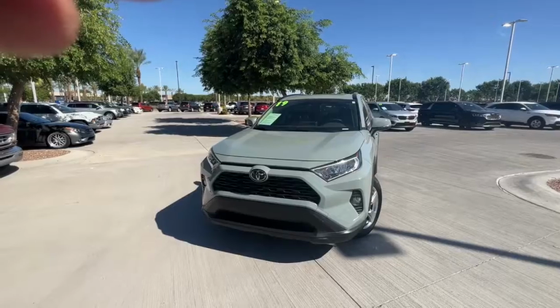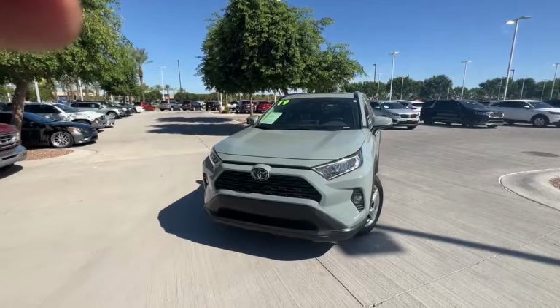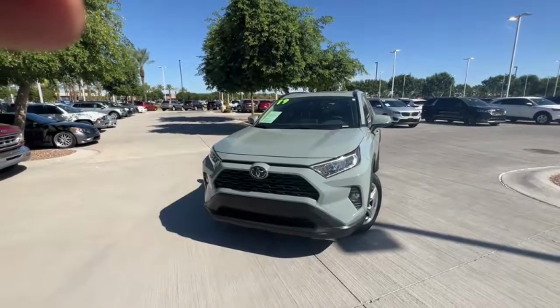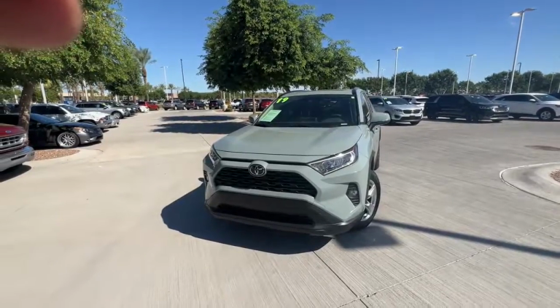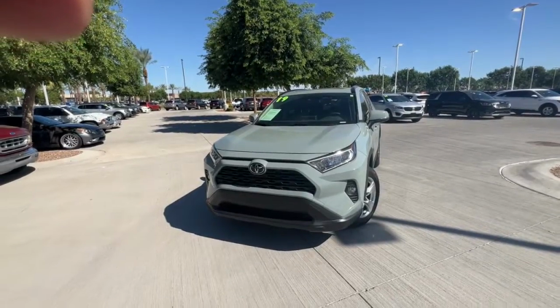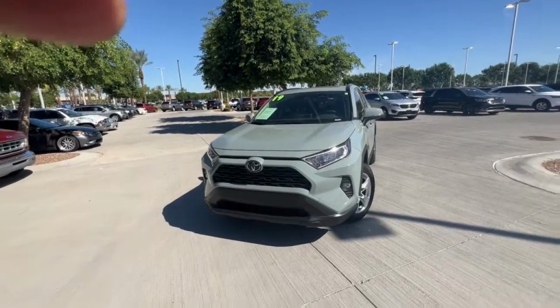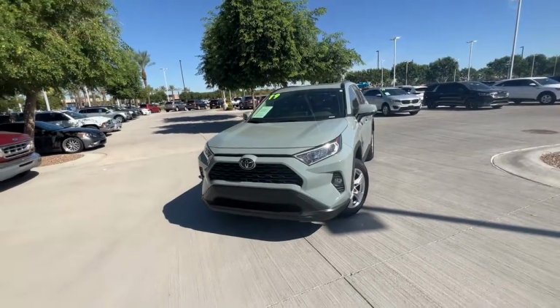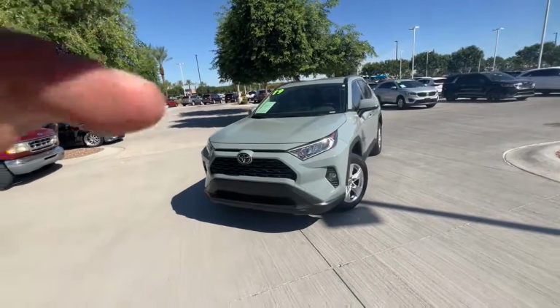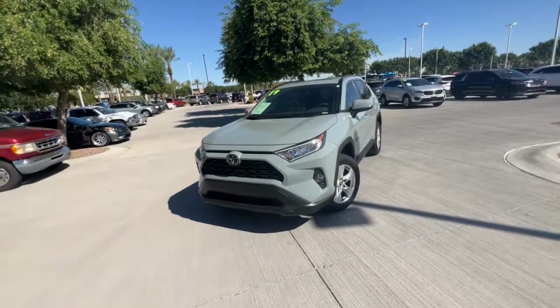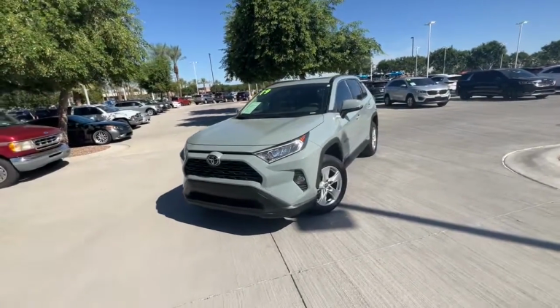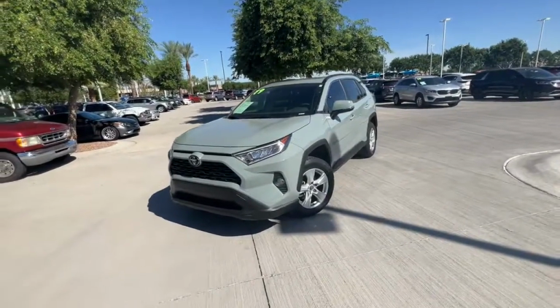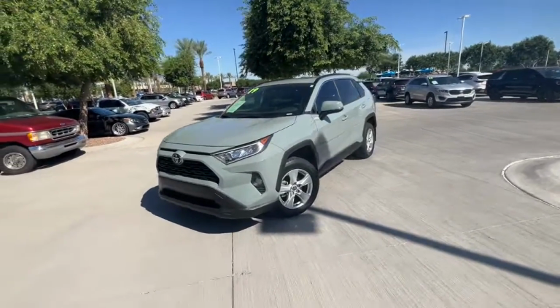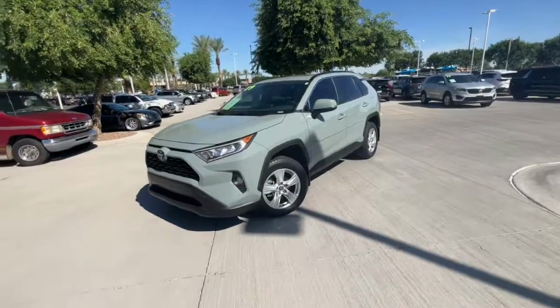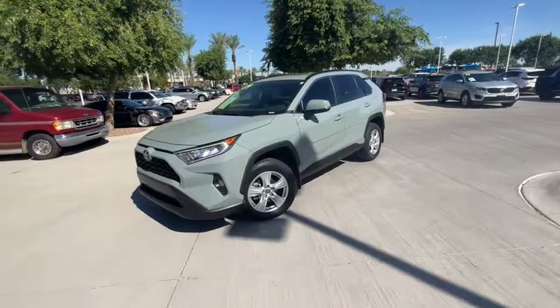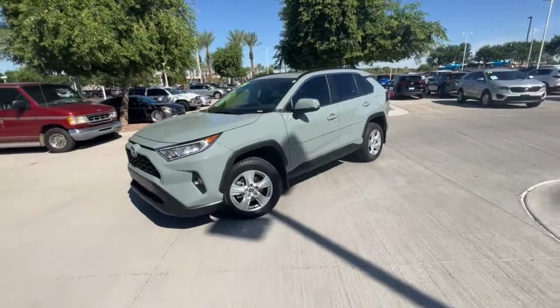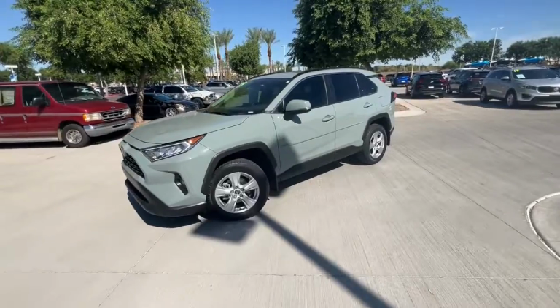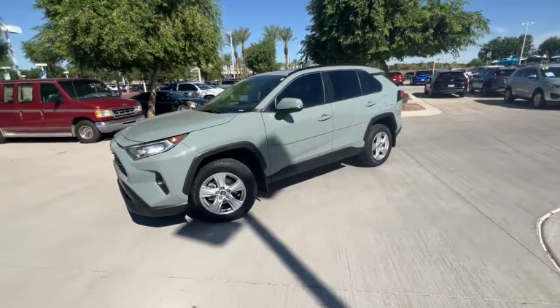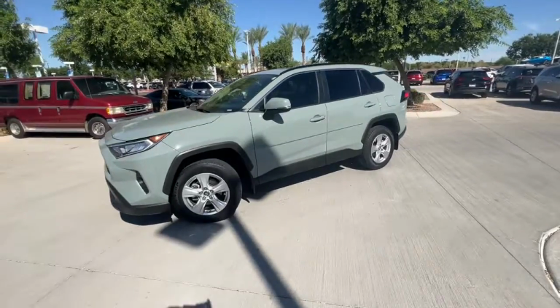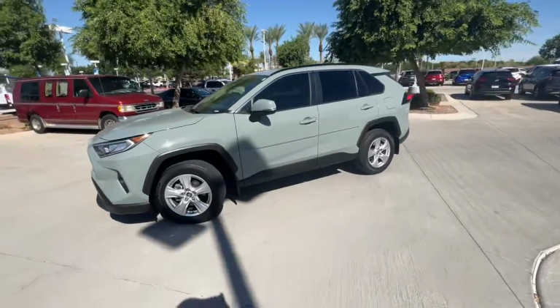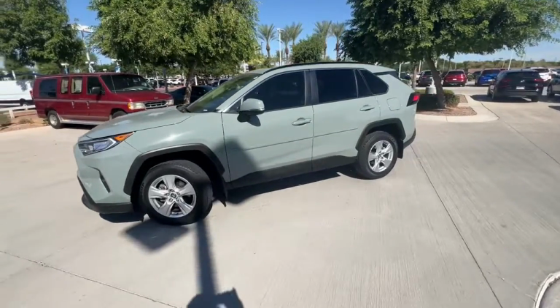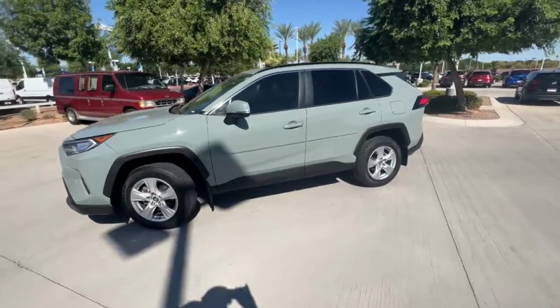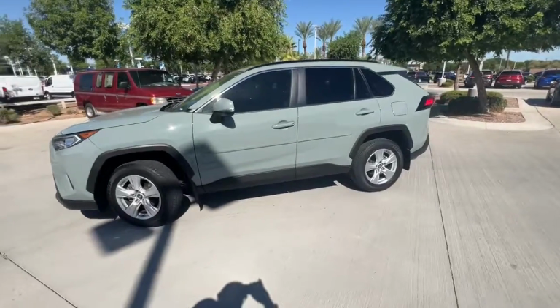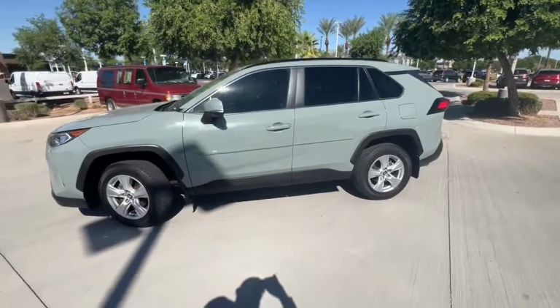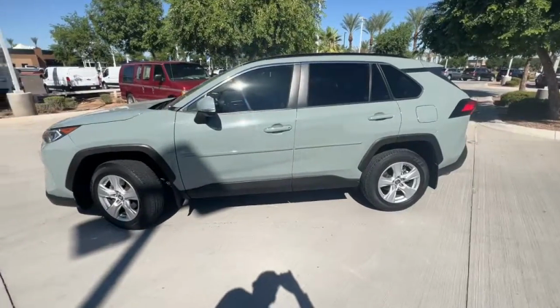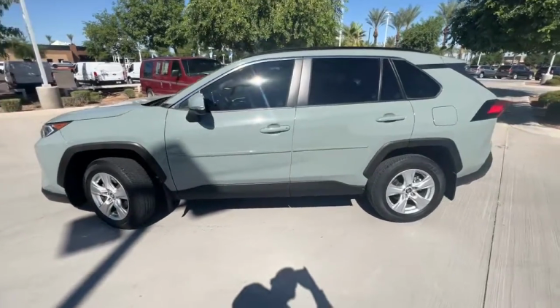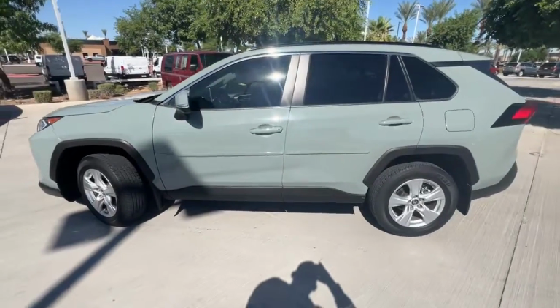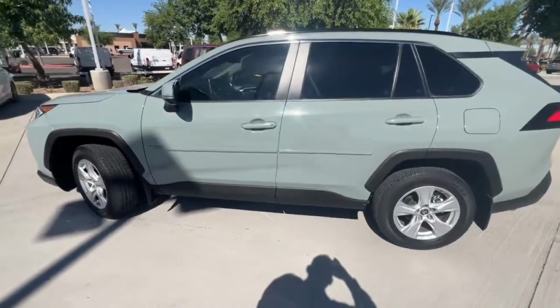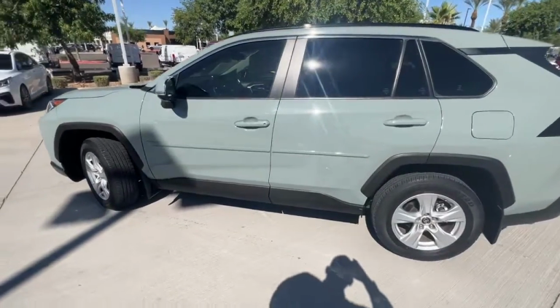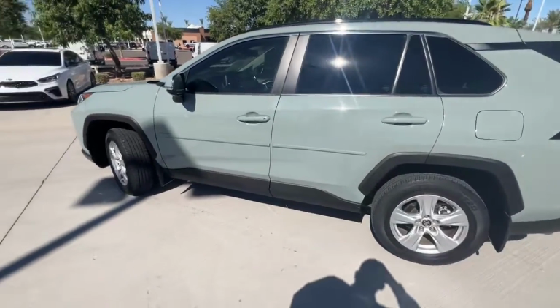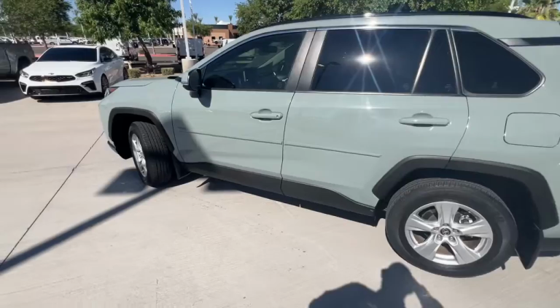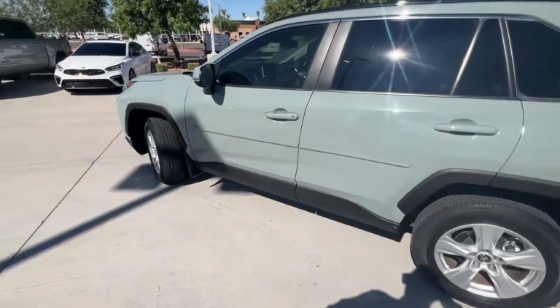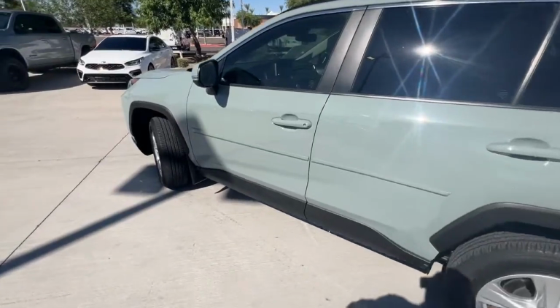Looking for your dream car? It could be the 2019 Toyota RAV4. This vehicle still has fewer than 25,000 miles on the clock, so it won't last long.